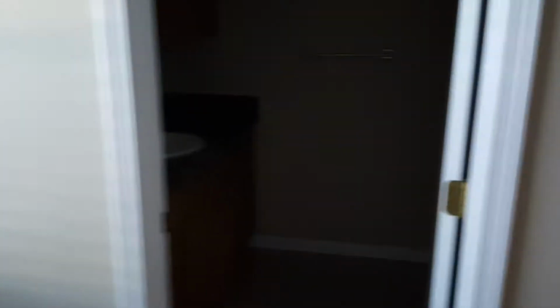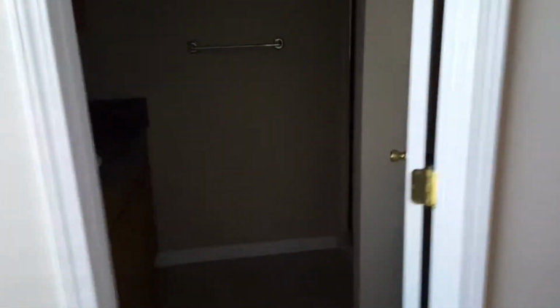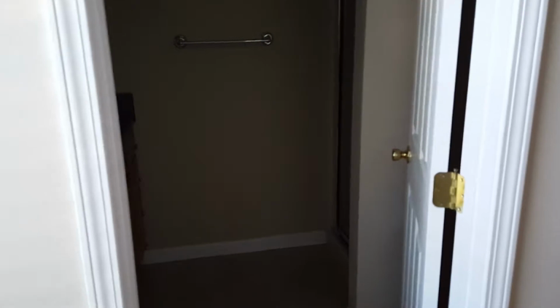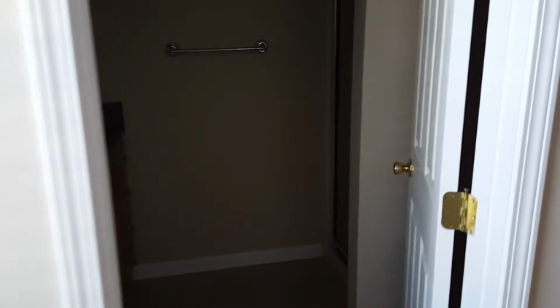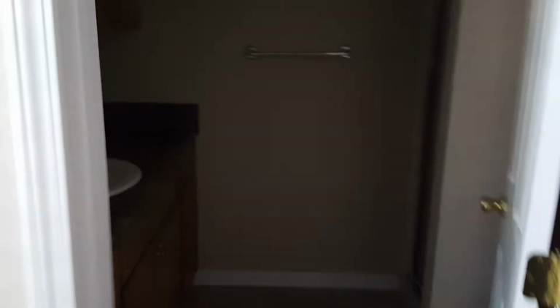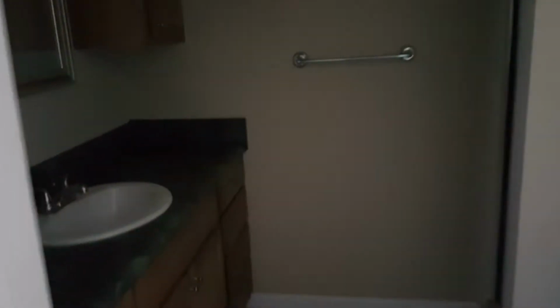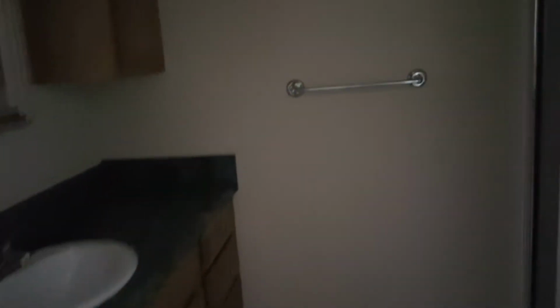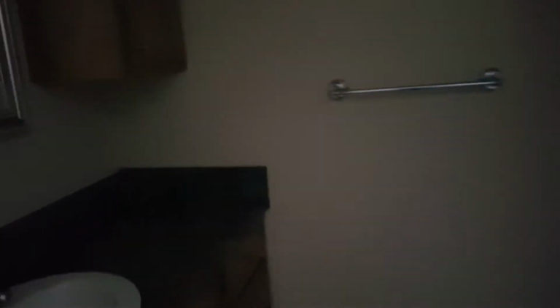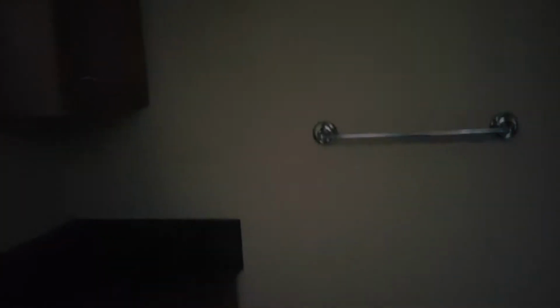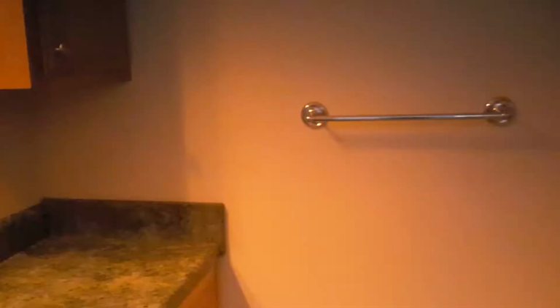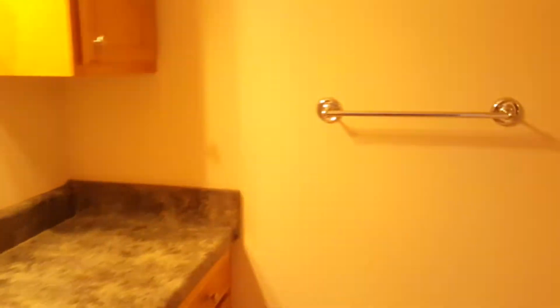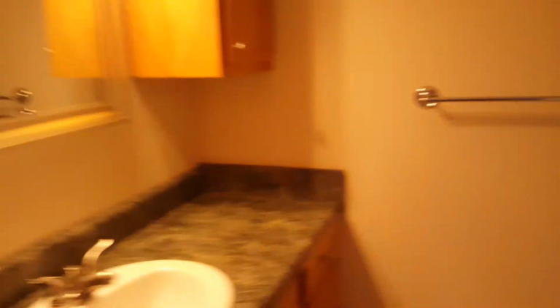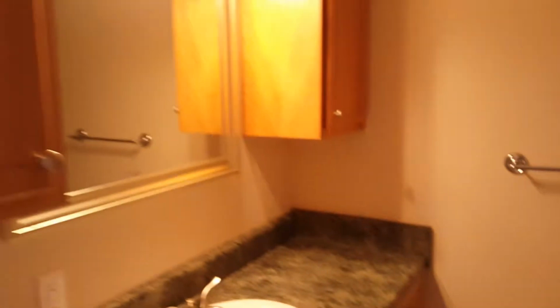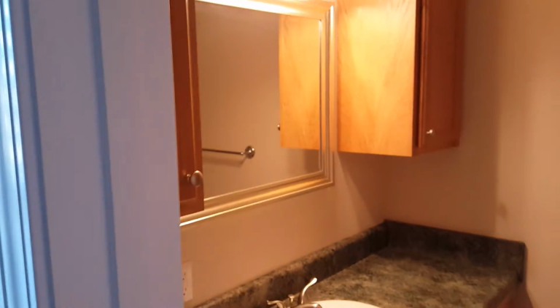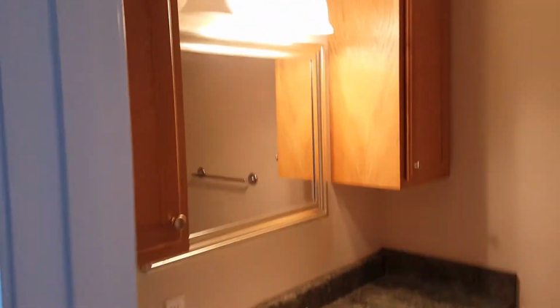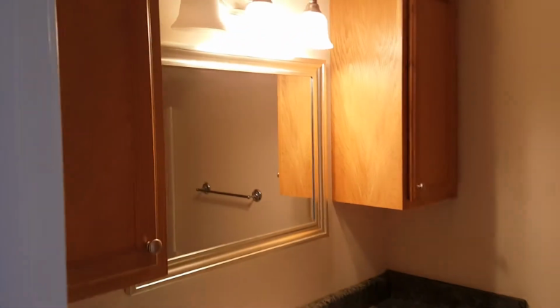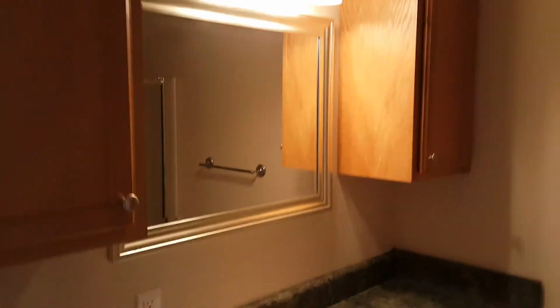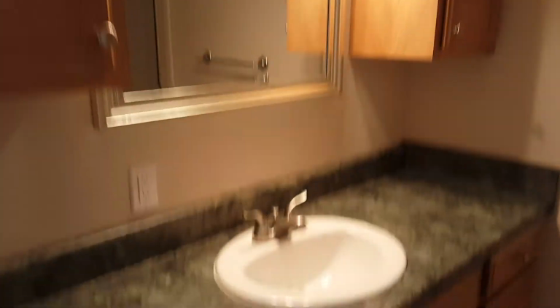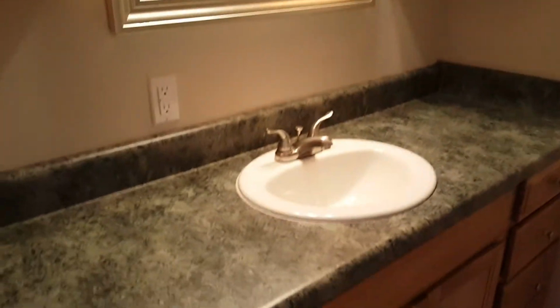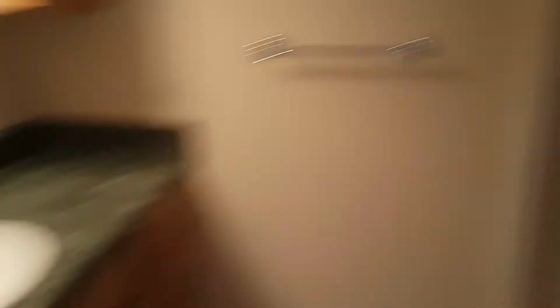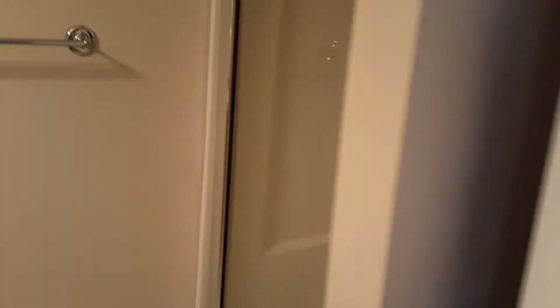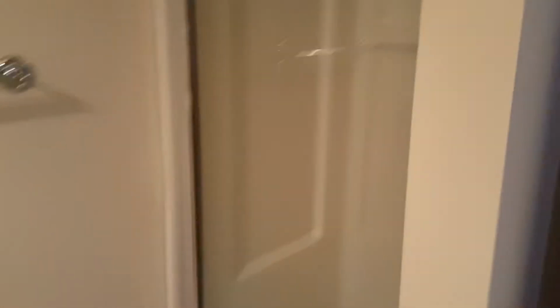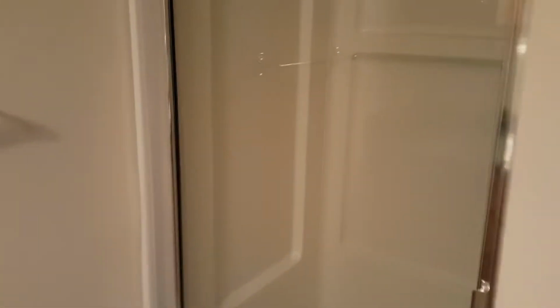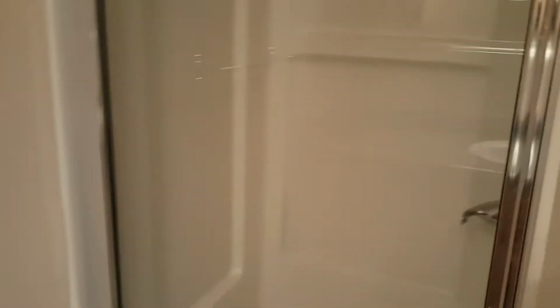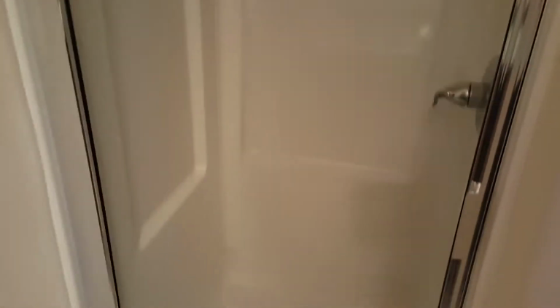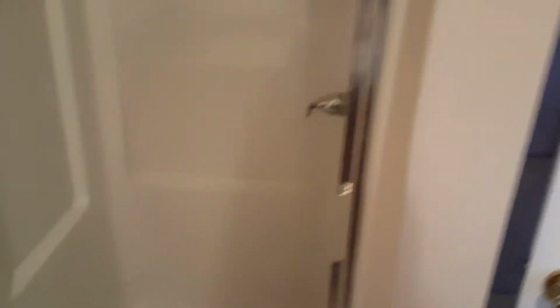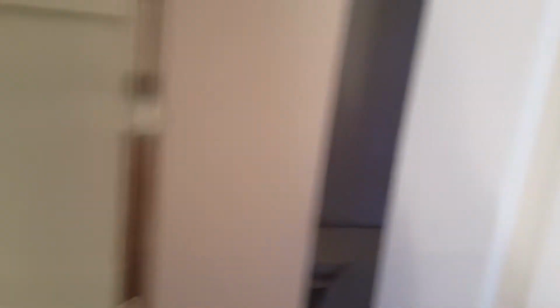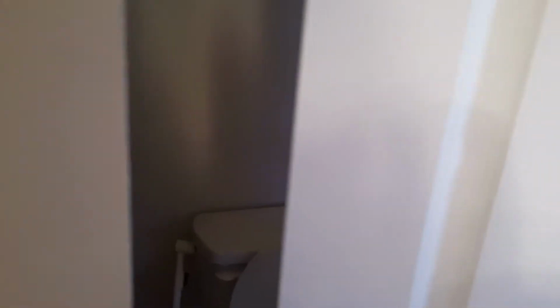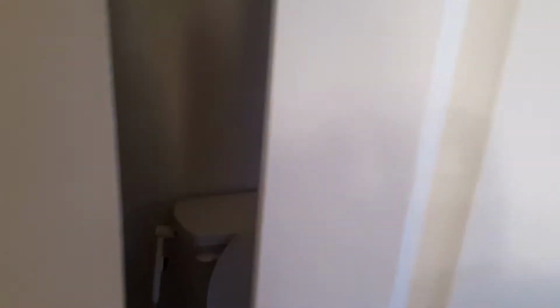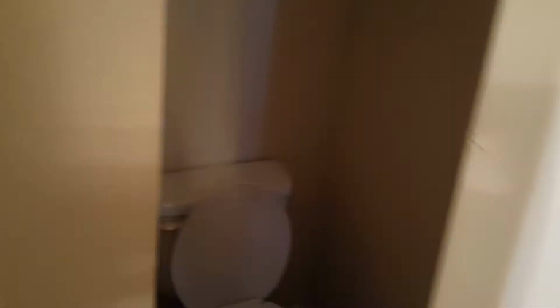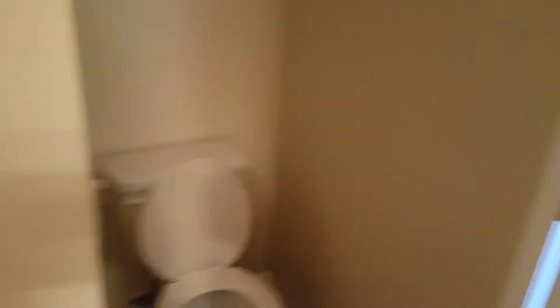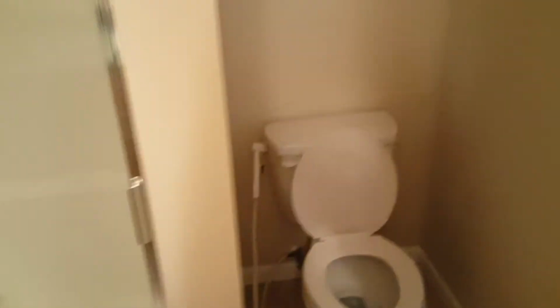And then this is the master. It's got a full bathroom. Tons of storage cabinets right there. And then this one just has a stand-up shower. And then behind the bathroom.